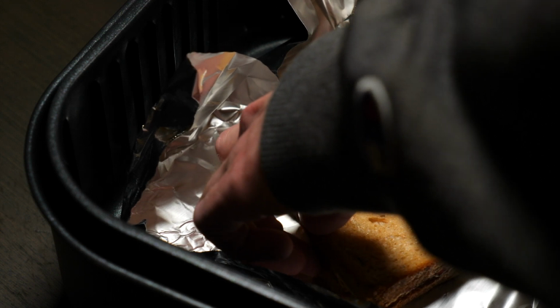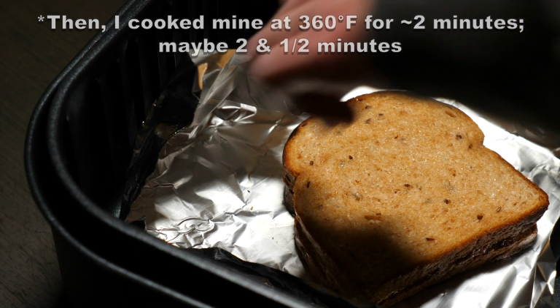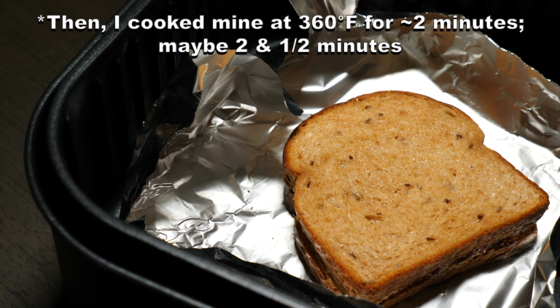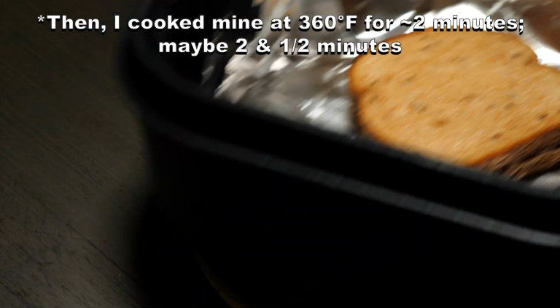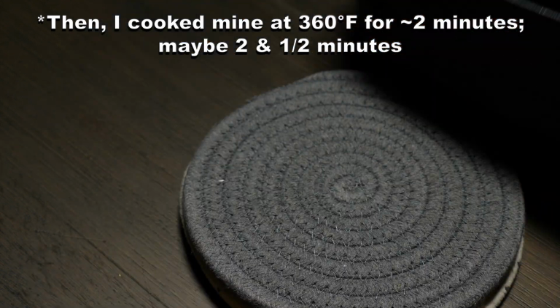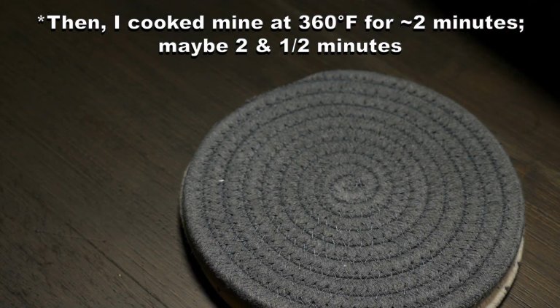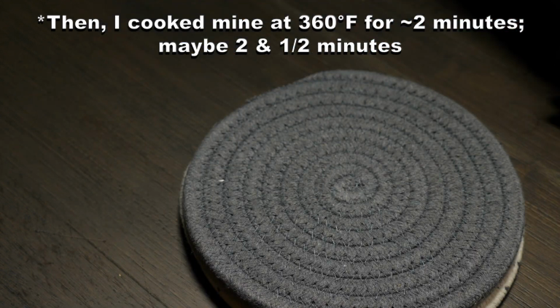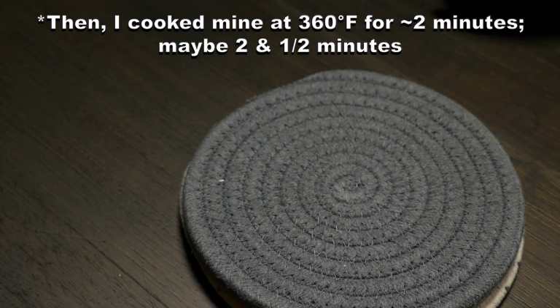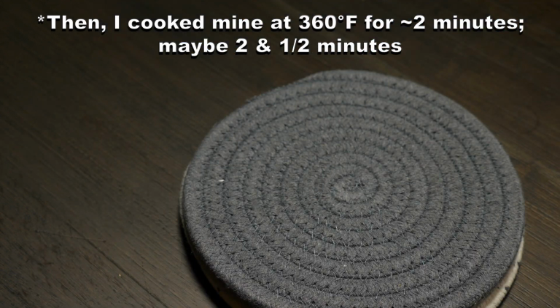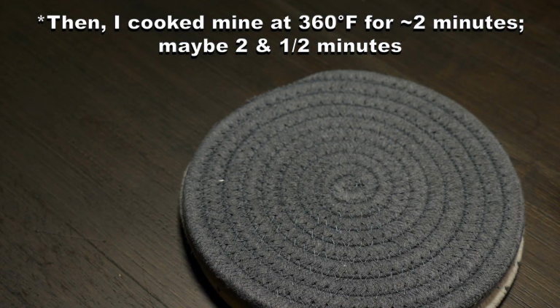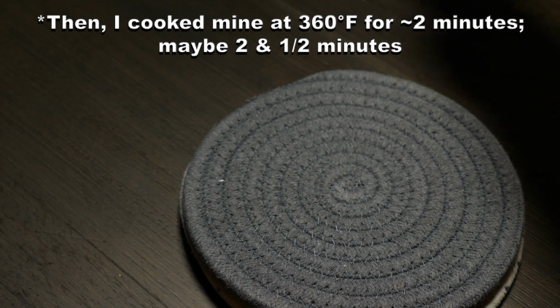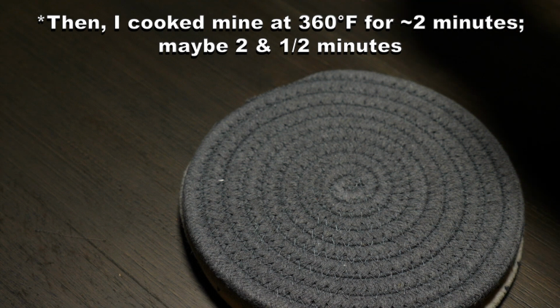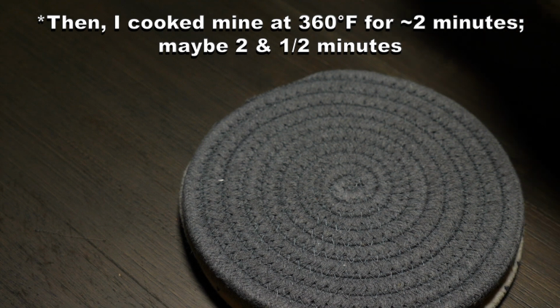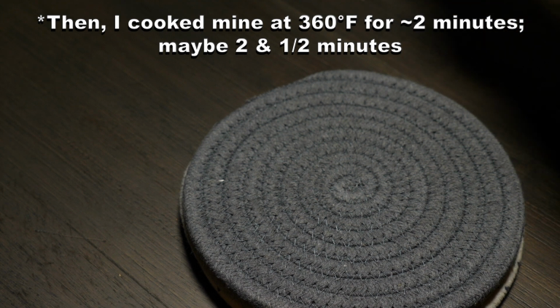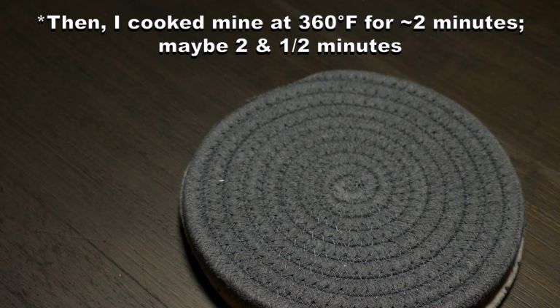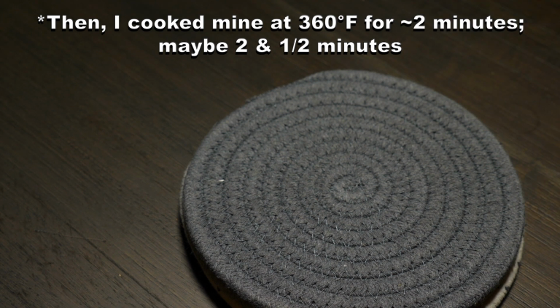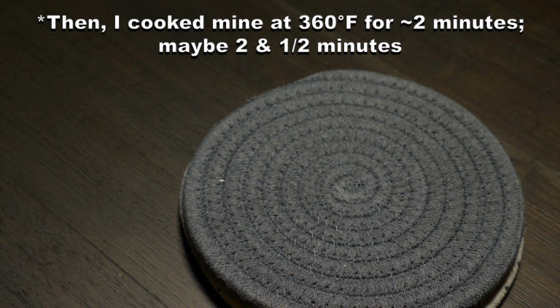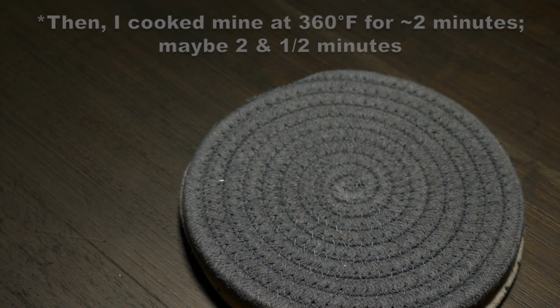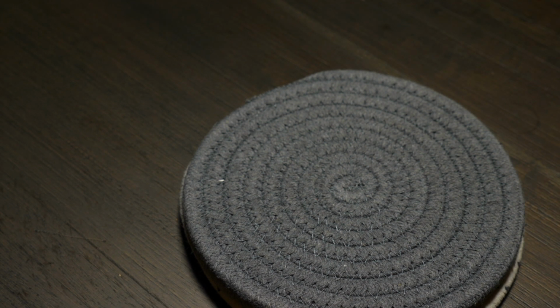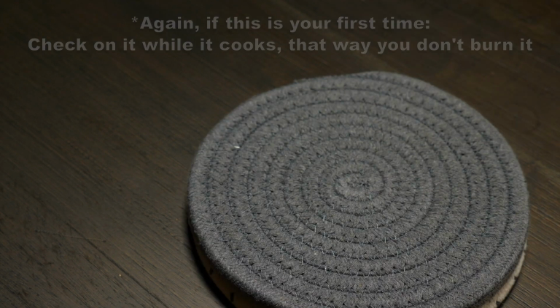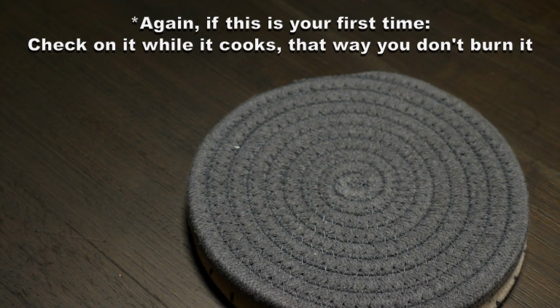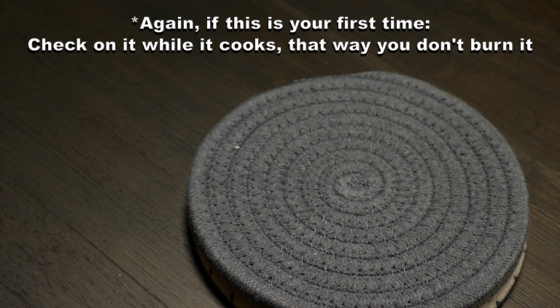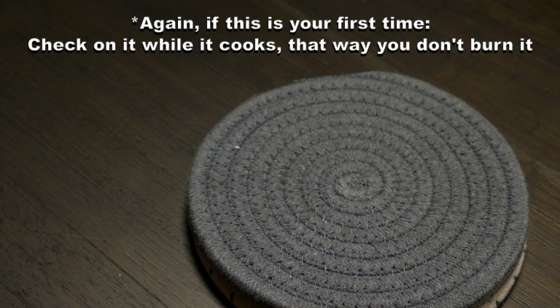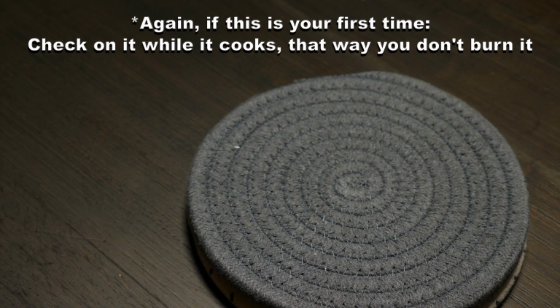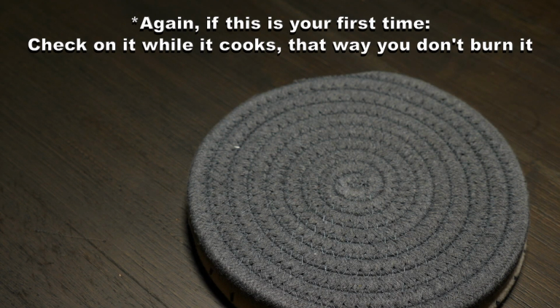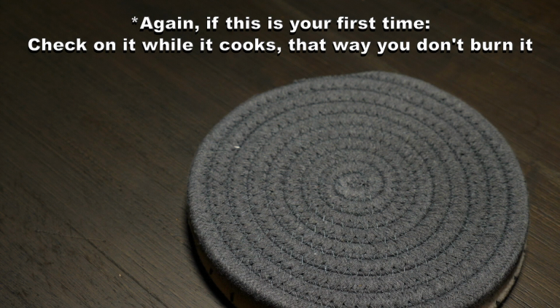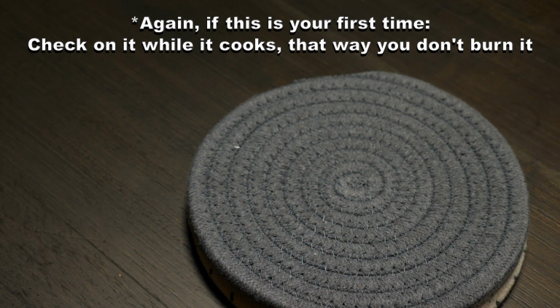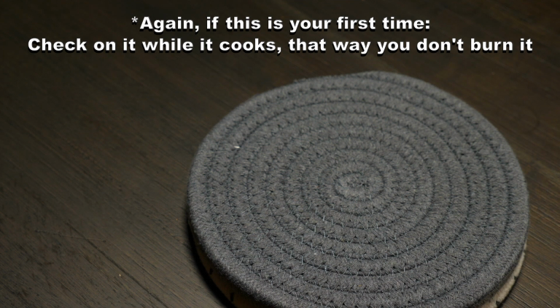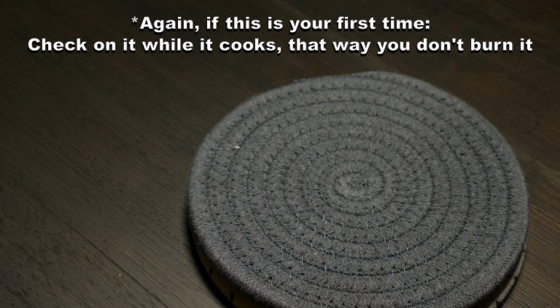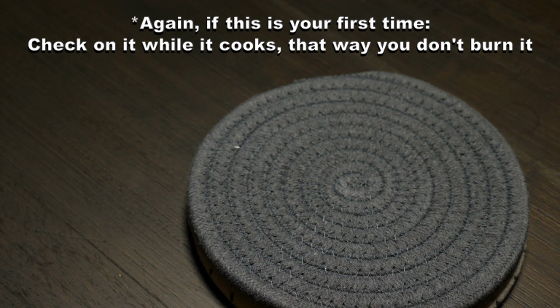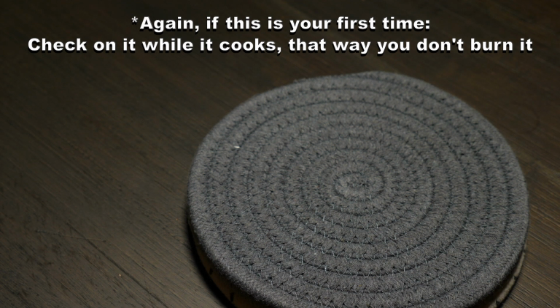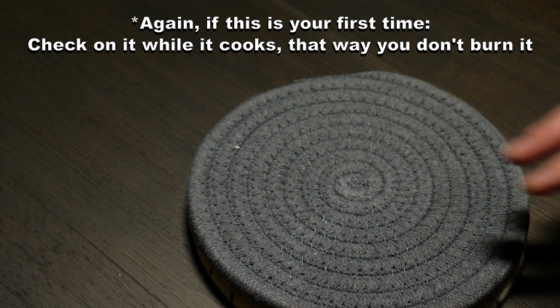Then I cooked mine at 360 degrees for only about two minutes, maybe two and a half. Again, if this is your first time, check on it while it cooks so you don't burn it.